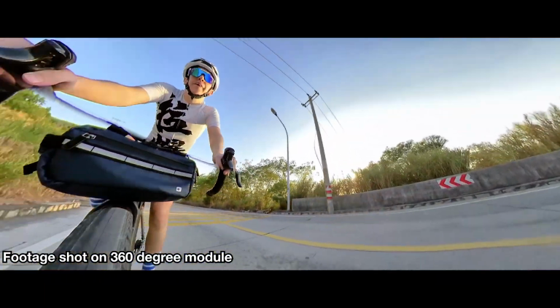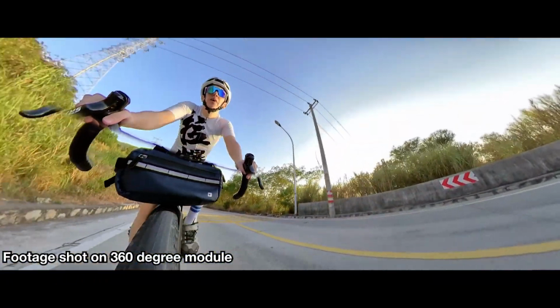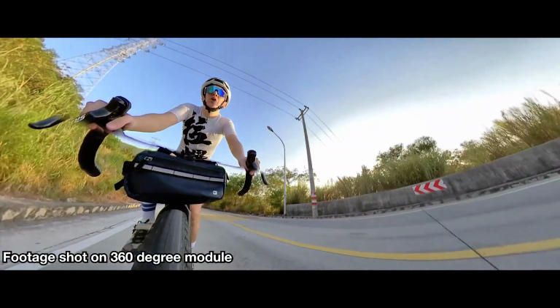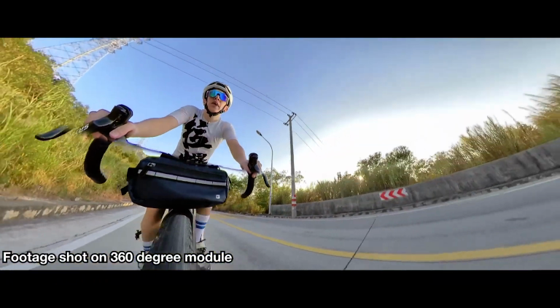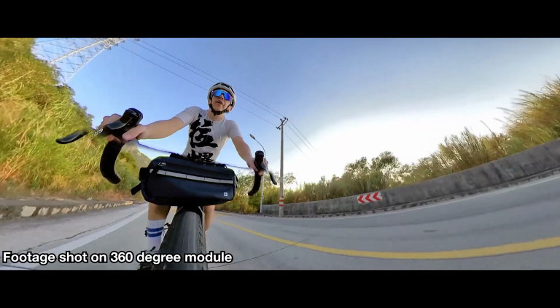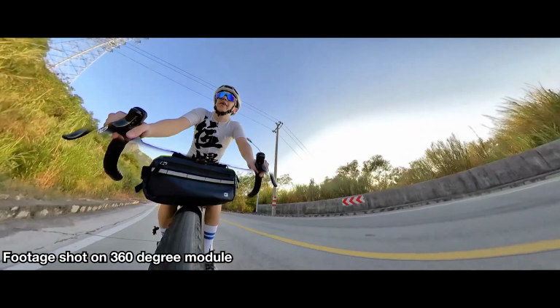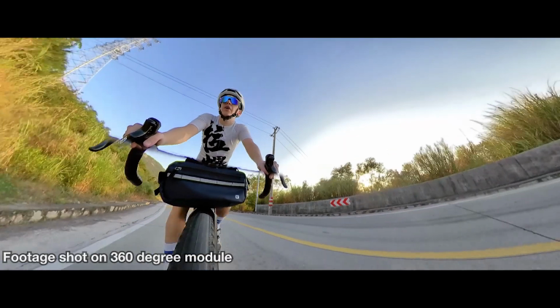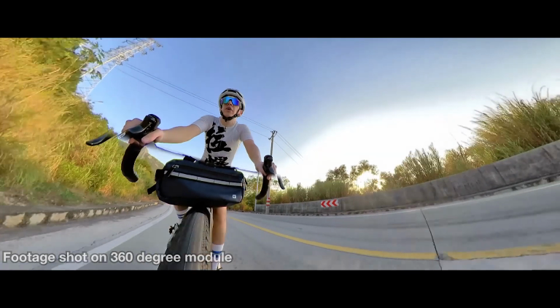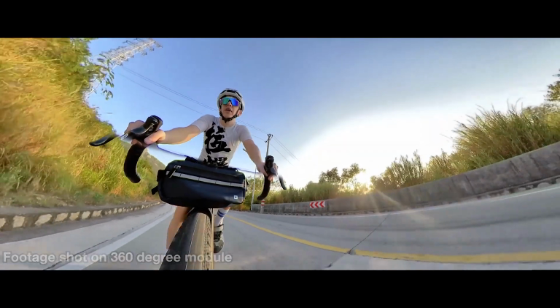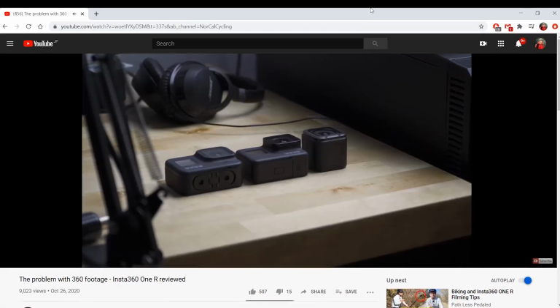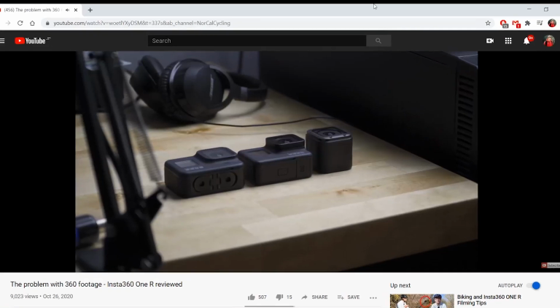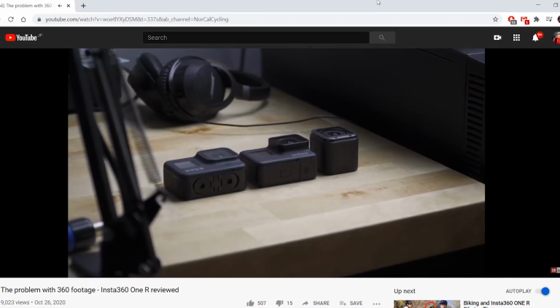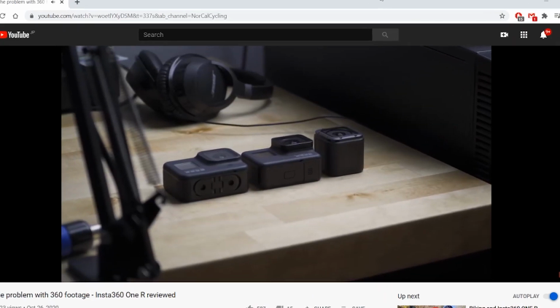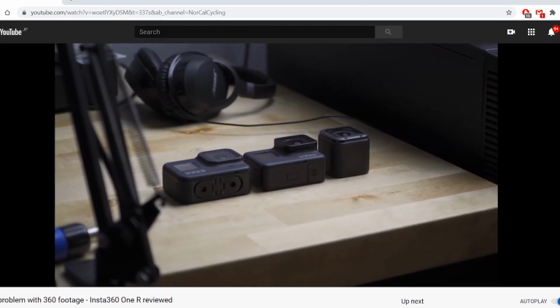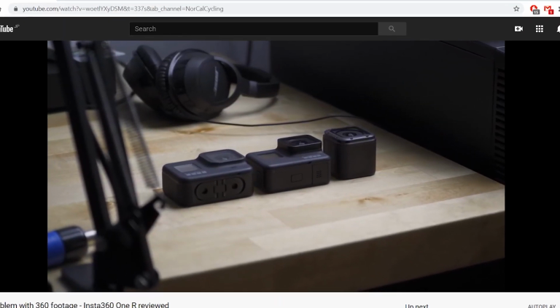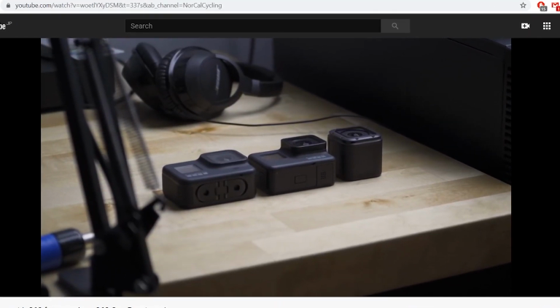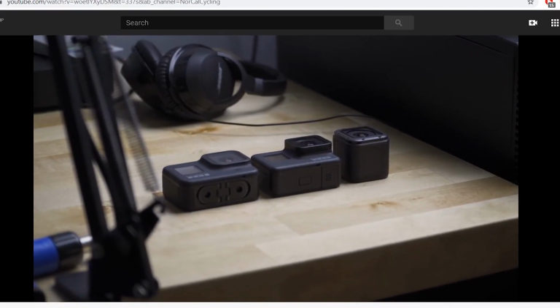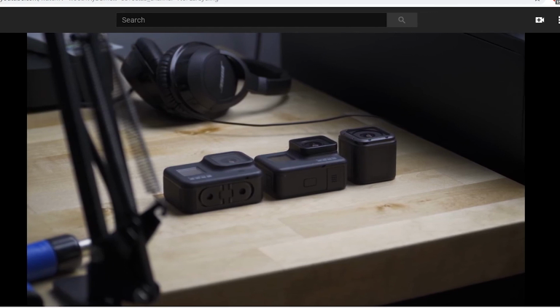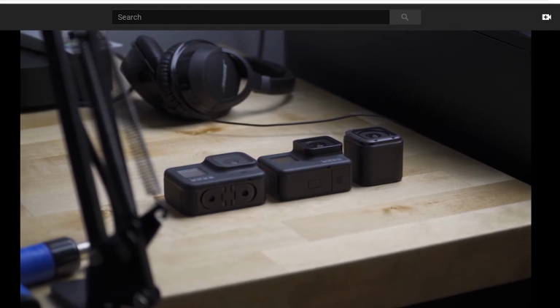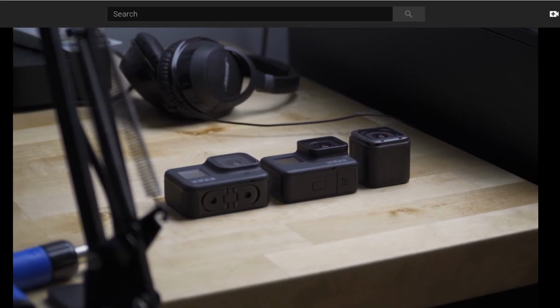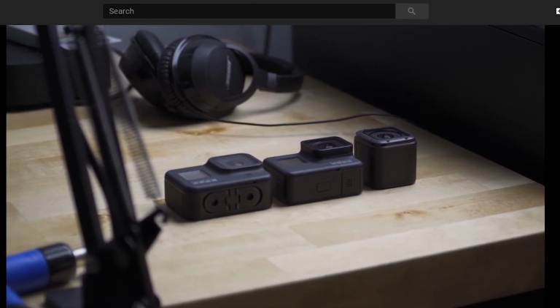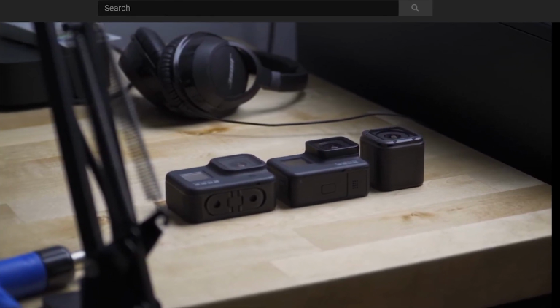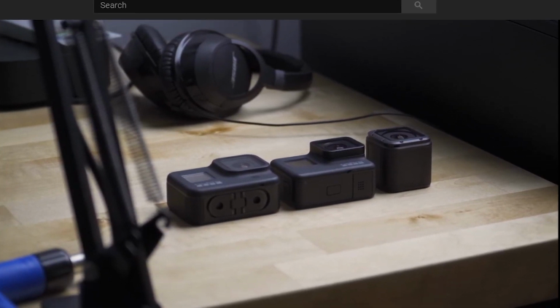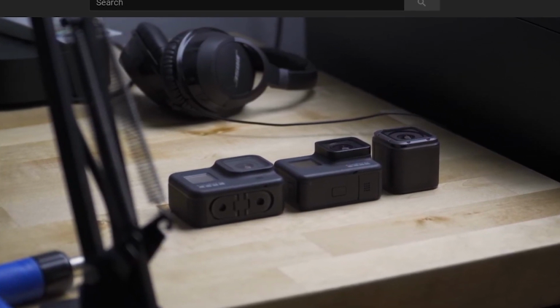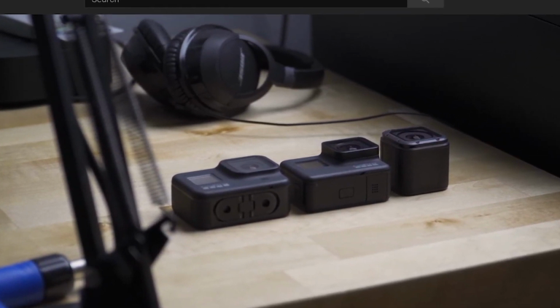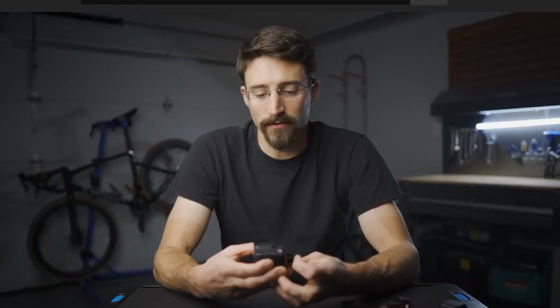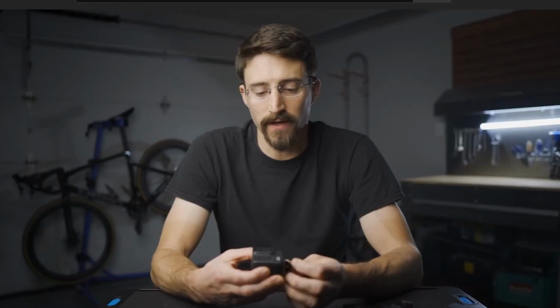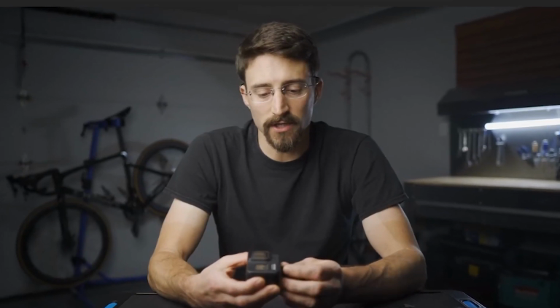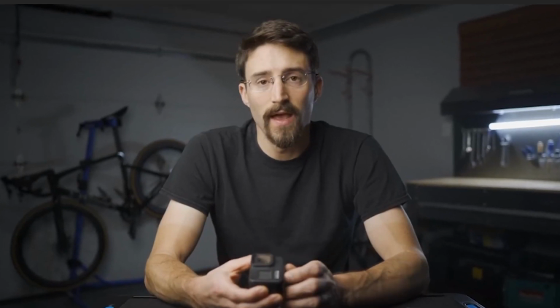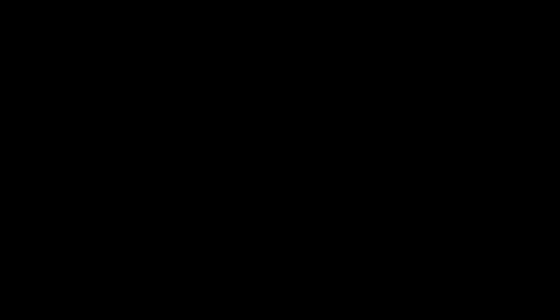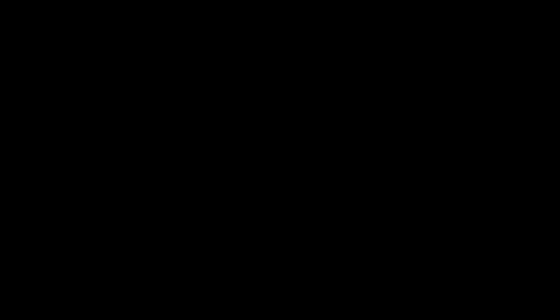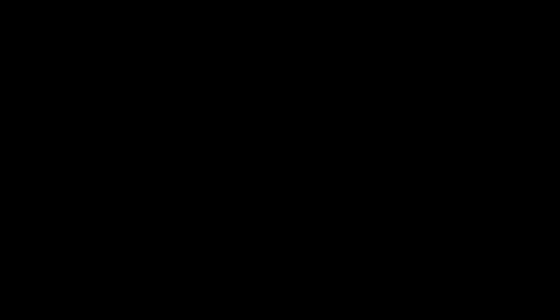I was so pumped. I was sure he was going to say it was great. But GoPro has the stabilization down, I don't know what else to say. These other cameras are just playing second fiddle, just playing catch up. Ah, f**k.